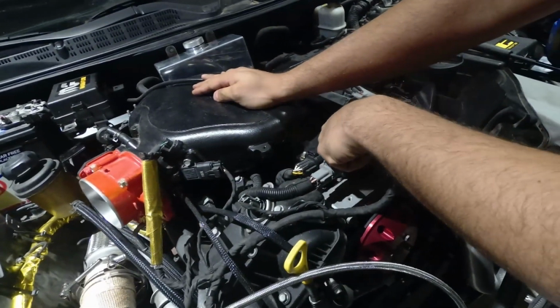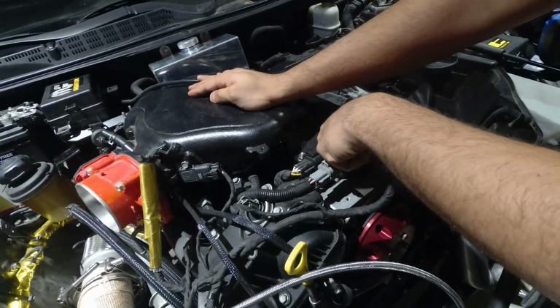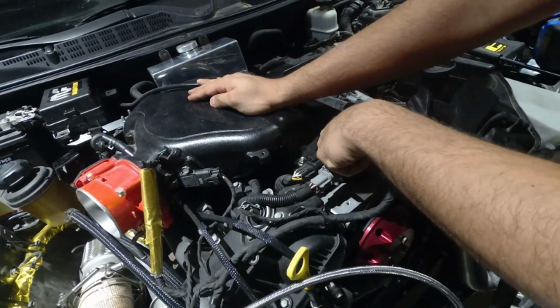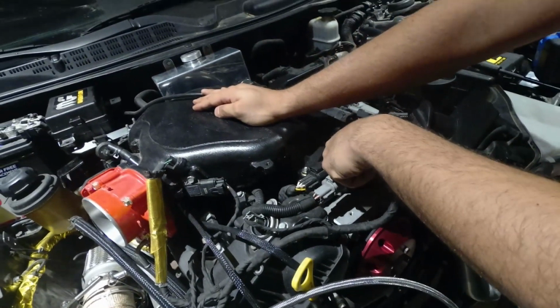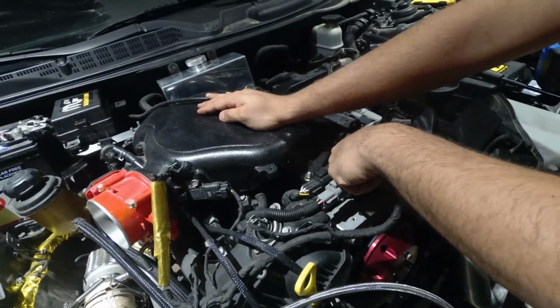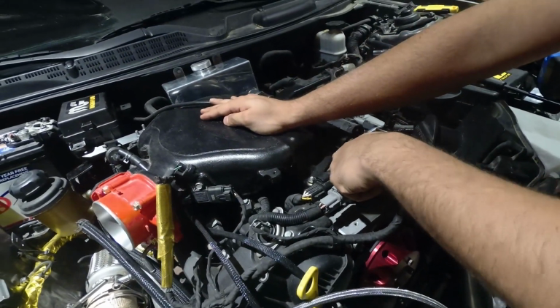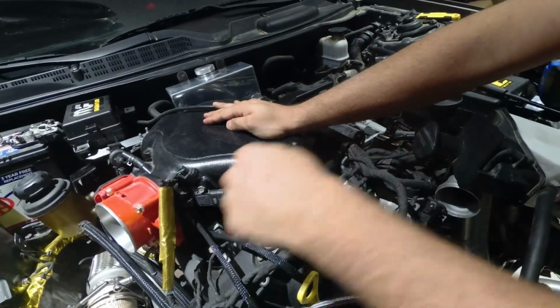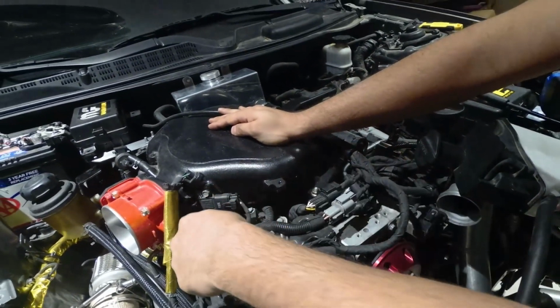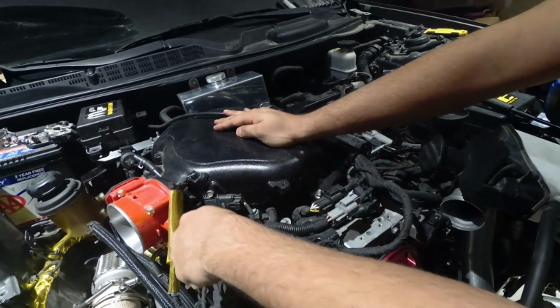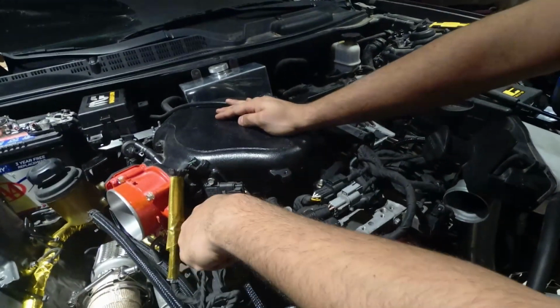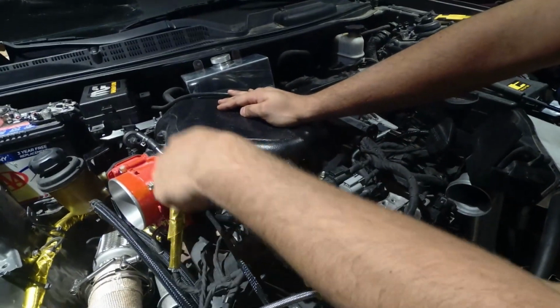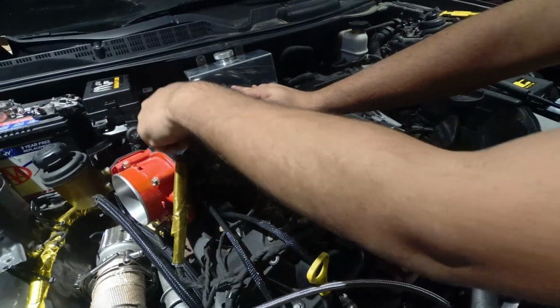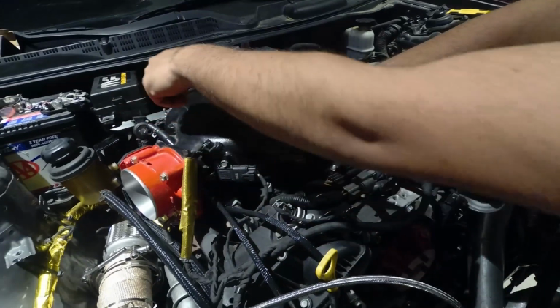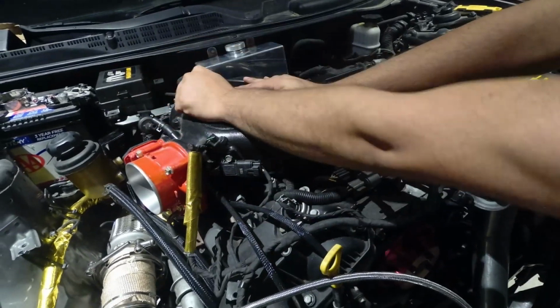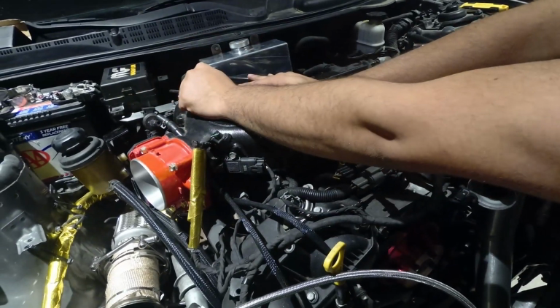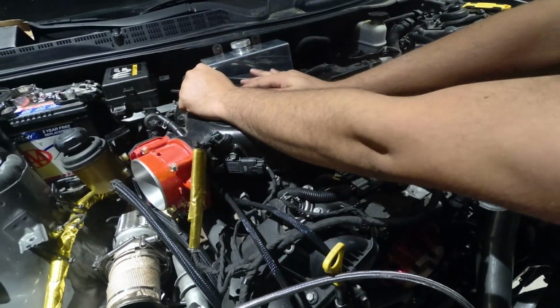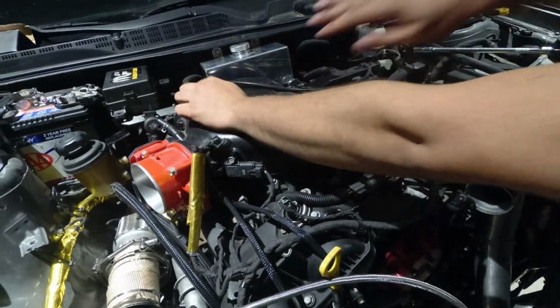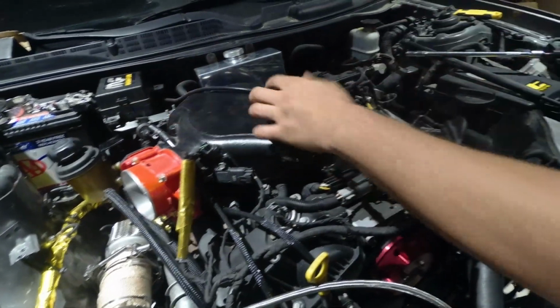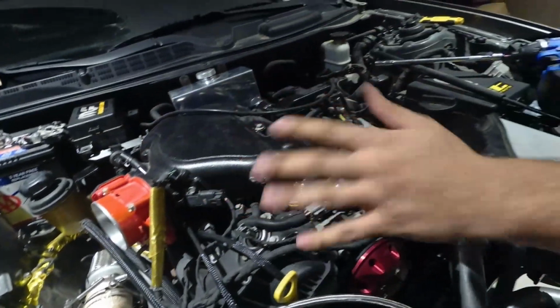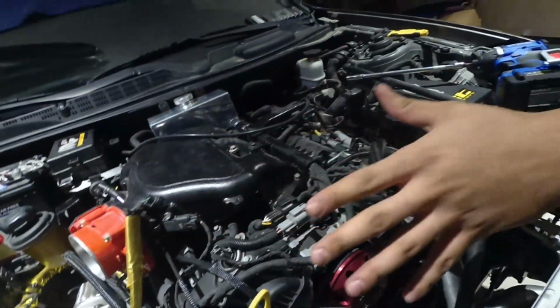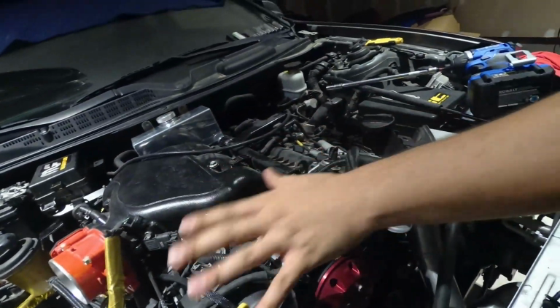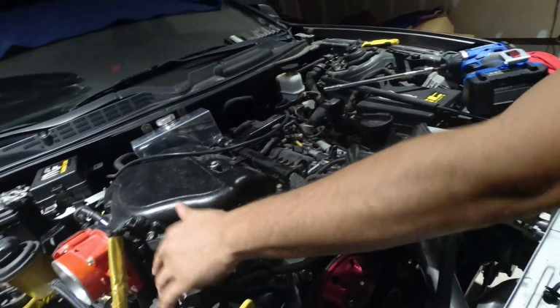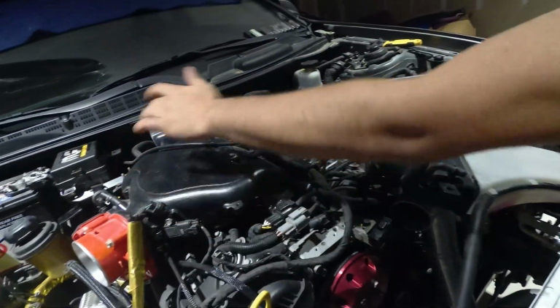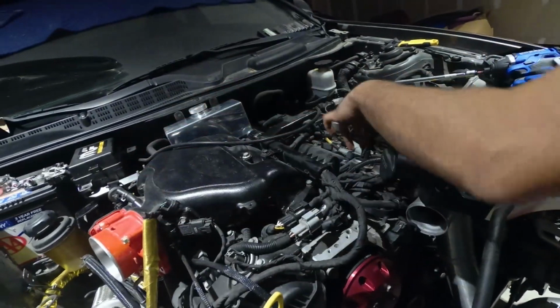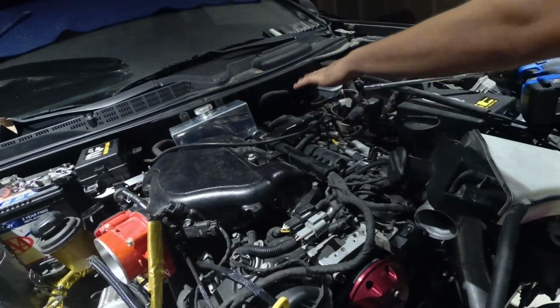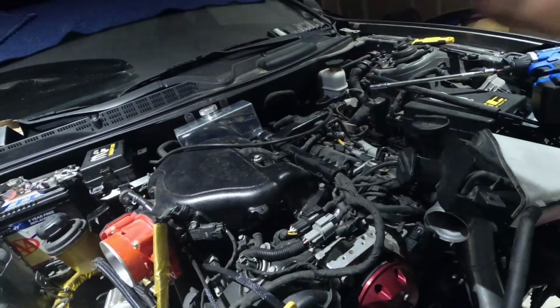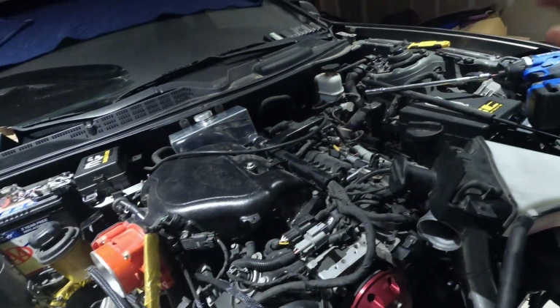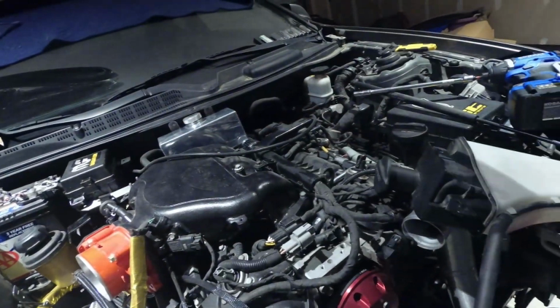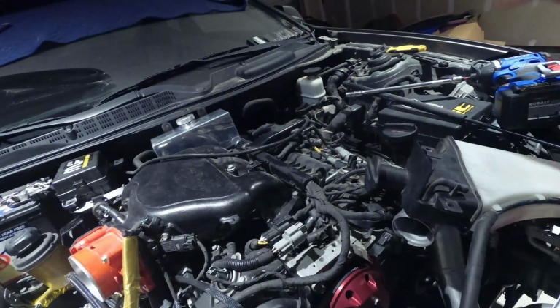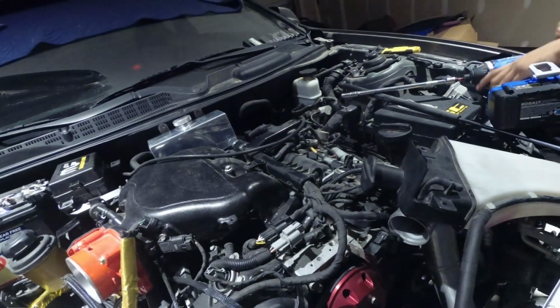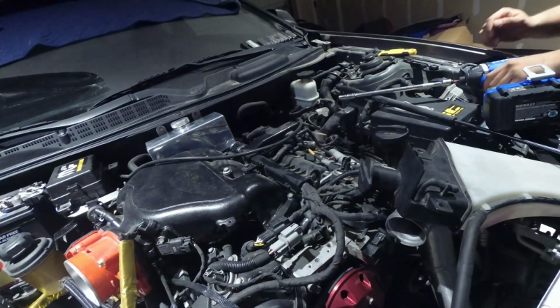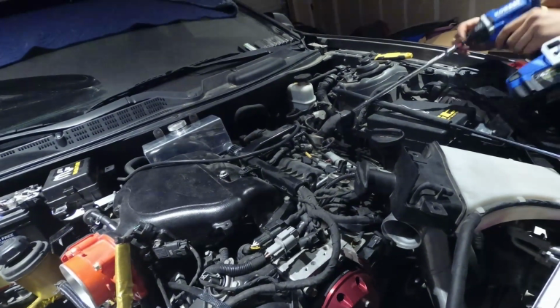Otherwise this manifold just pops right off. There's a gasket here so make sure you don't lose it and don't damage it. Then you have four, five, and six — or in other words, cylinders one through six.